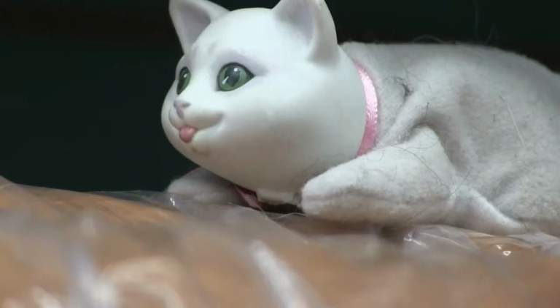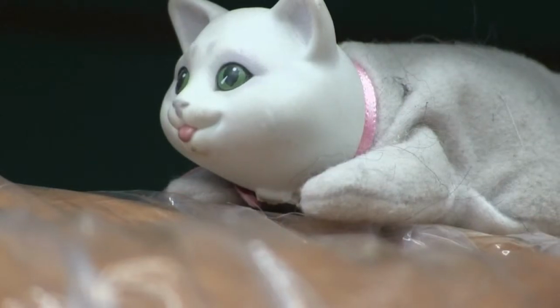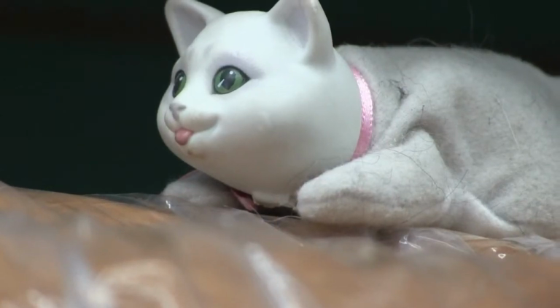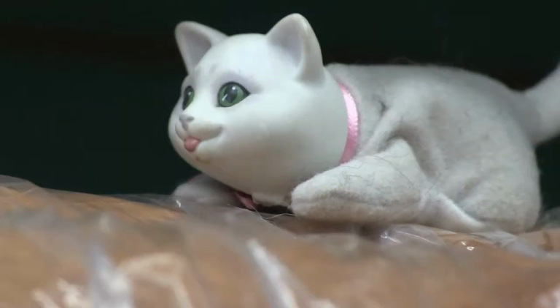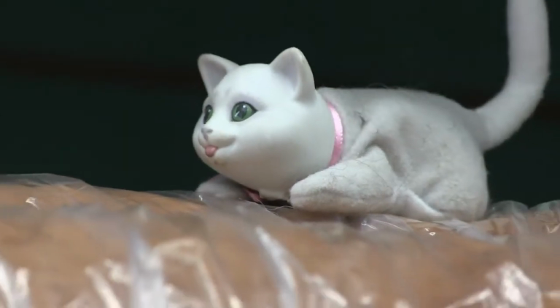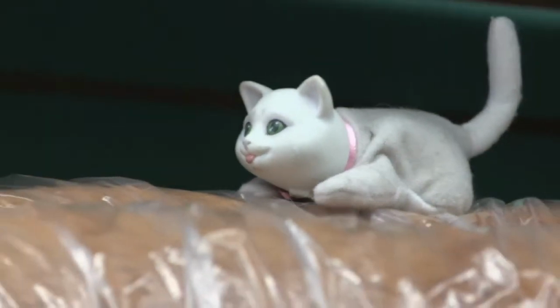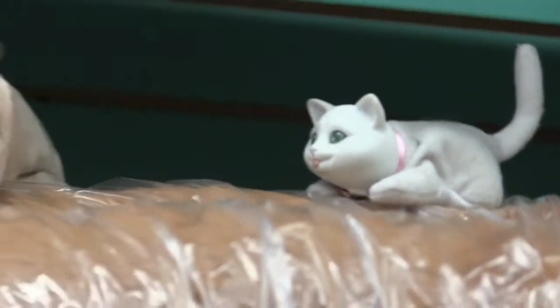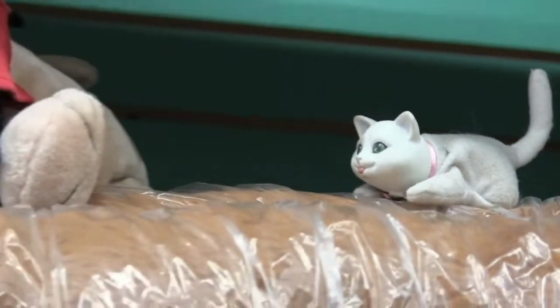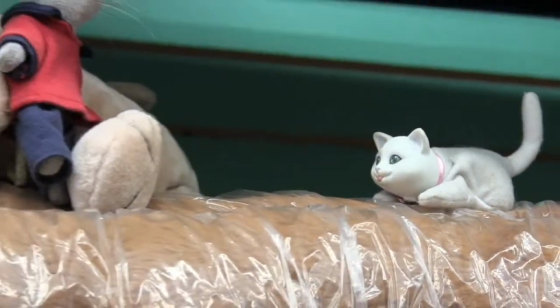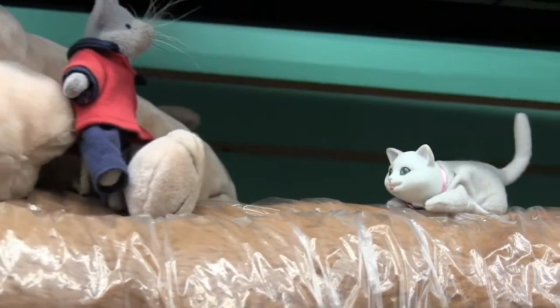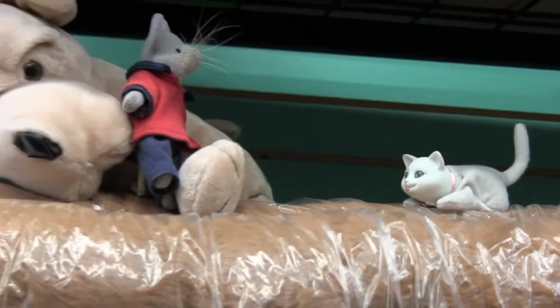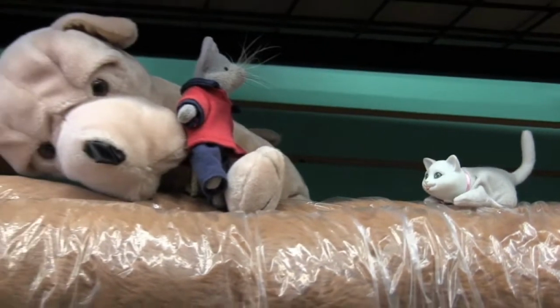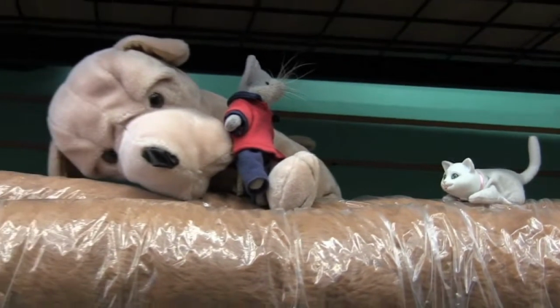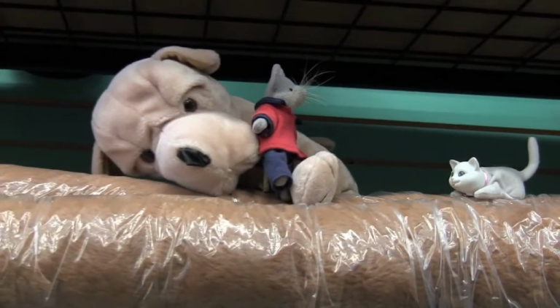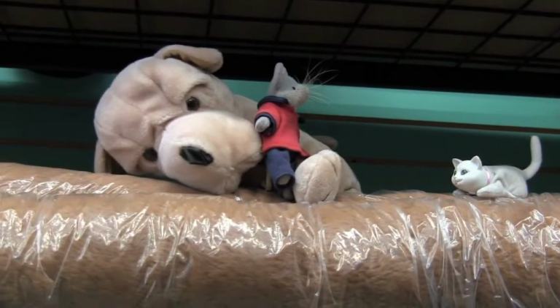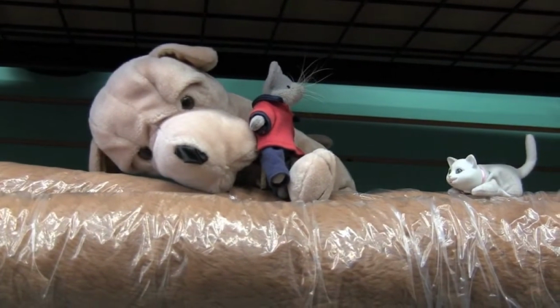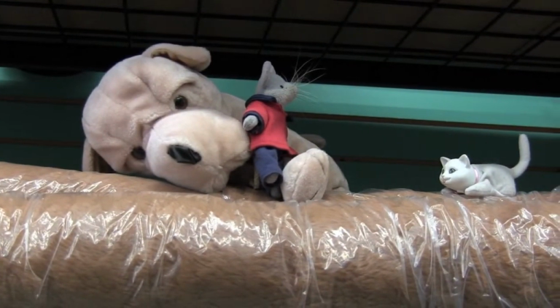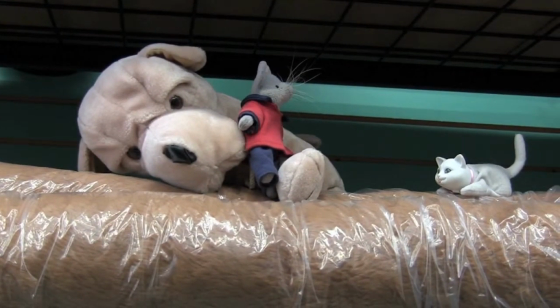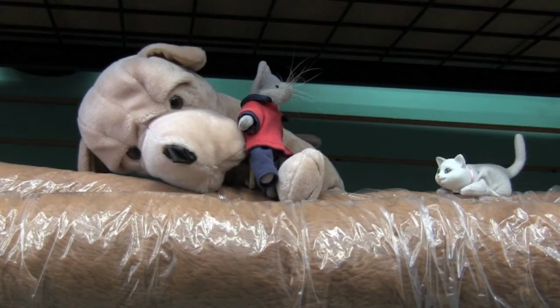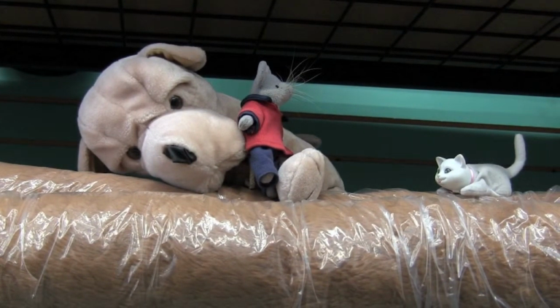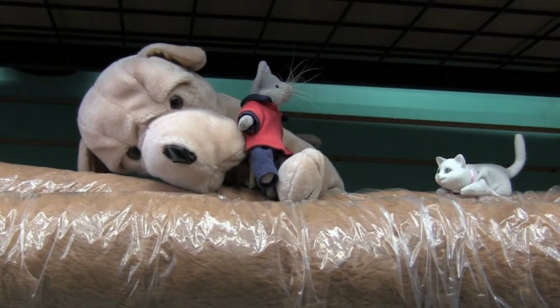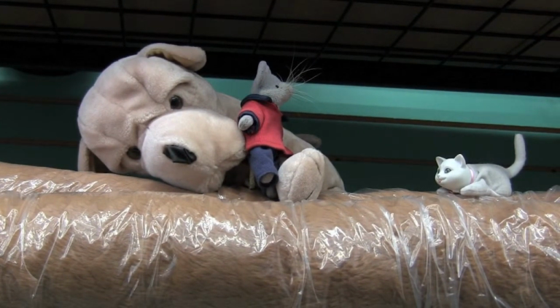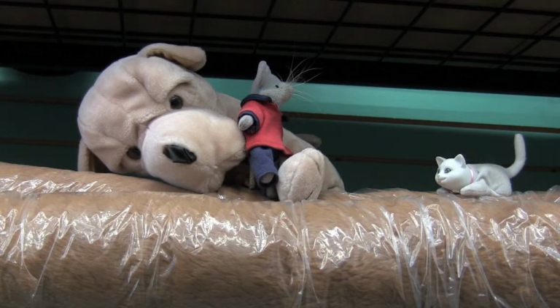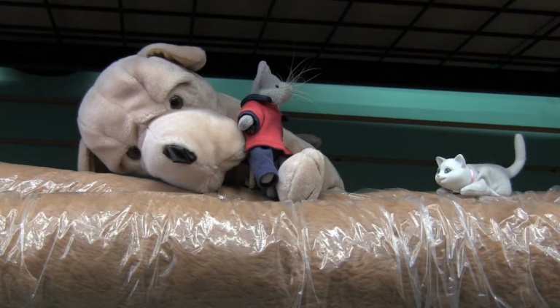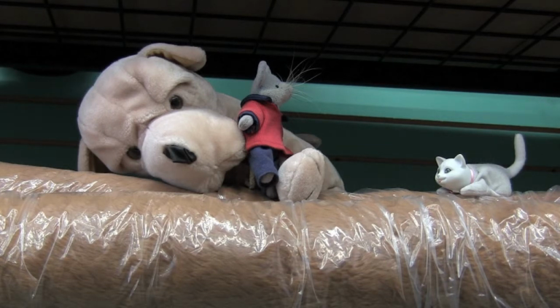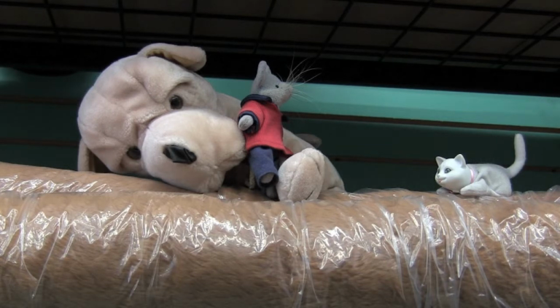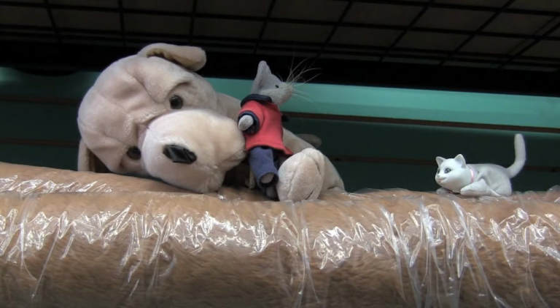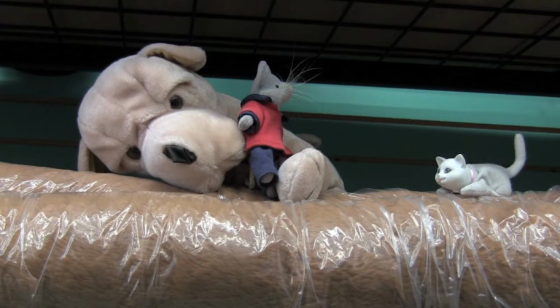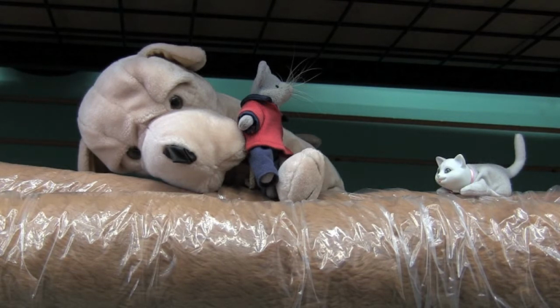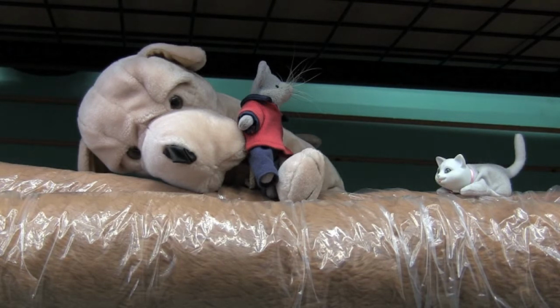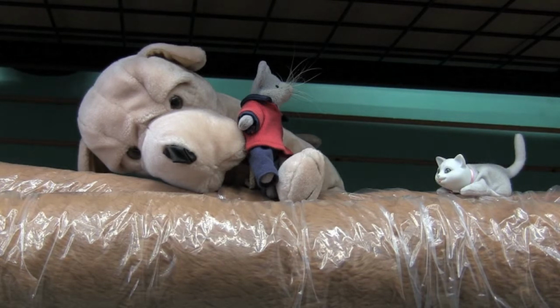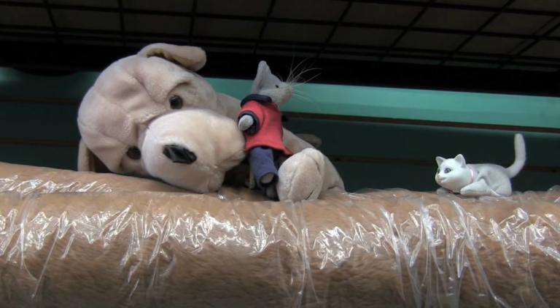It's a cat! Oh, it's only a pretend cat. My heart — I just thought I had heart failure. Well, I guess this little puppy dog here would help me. He would have saved me.